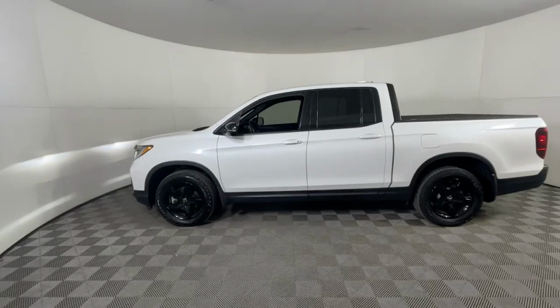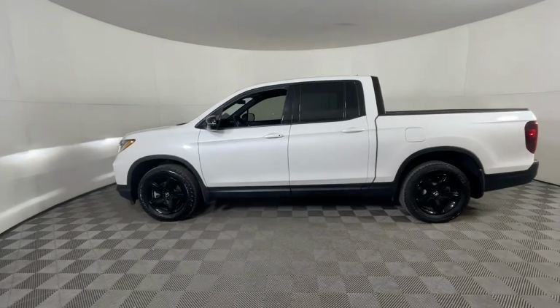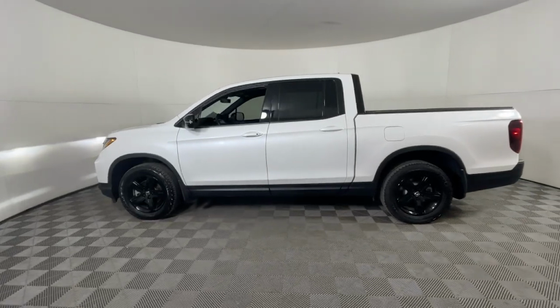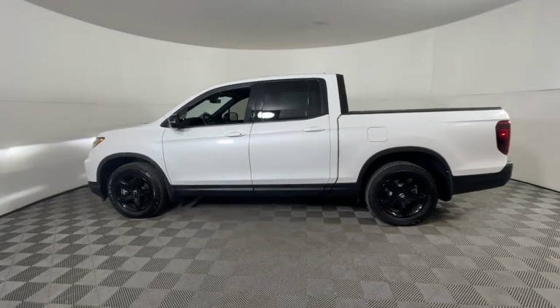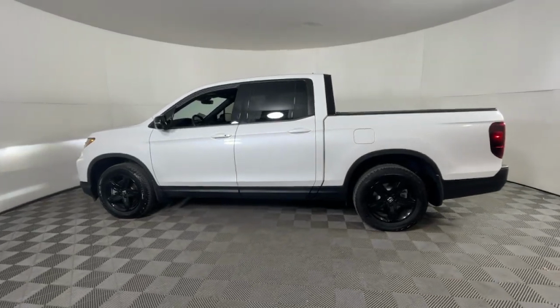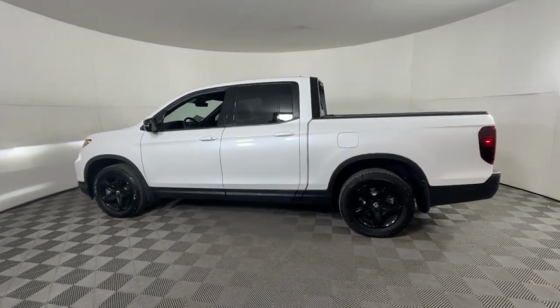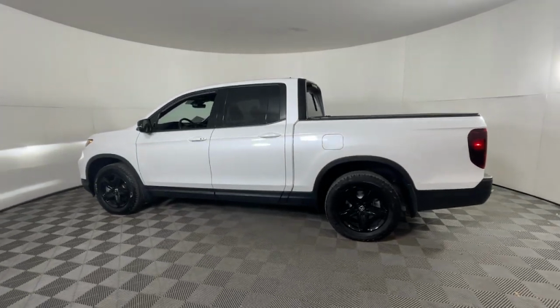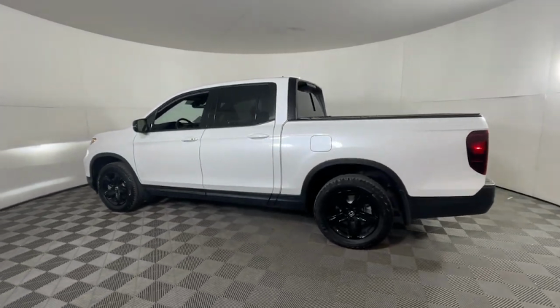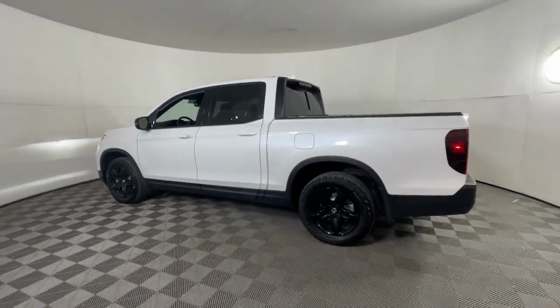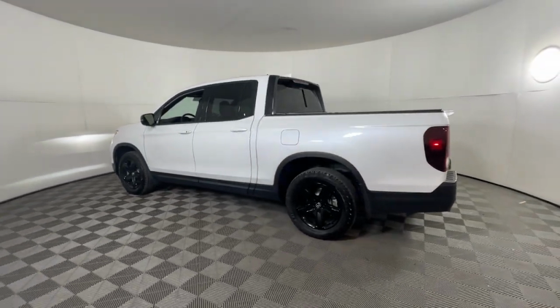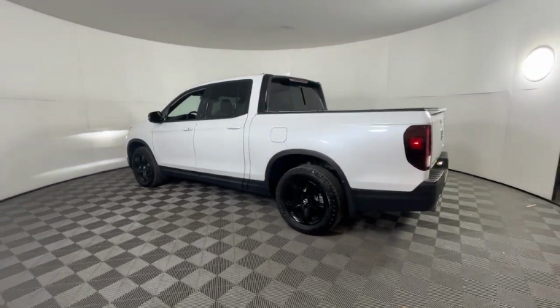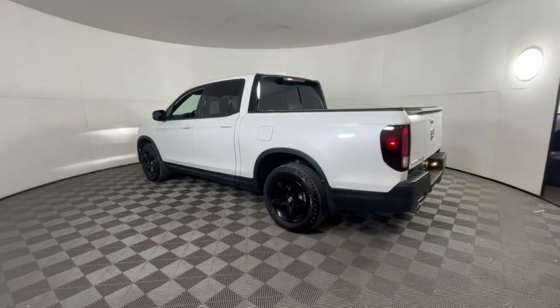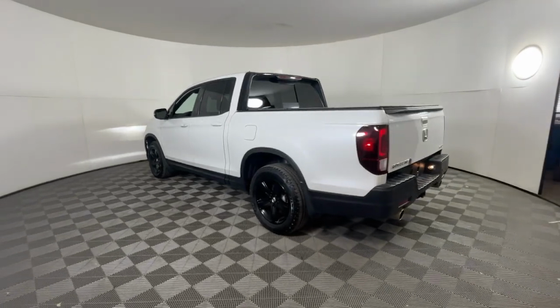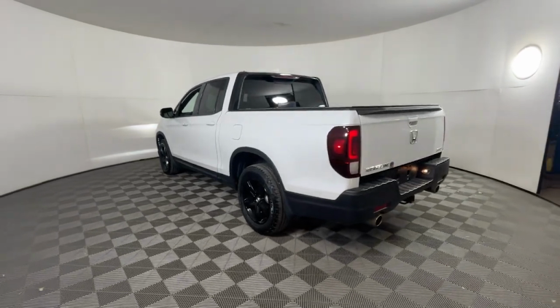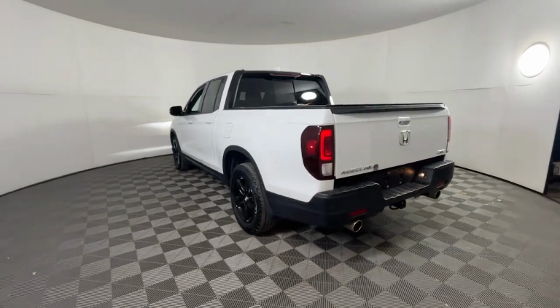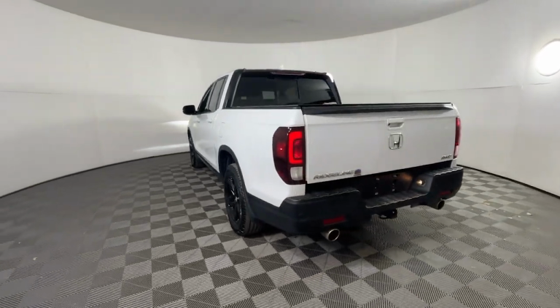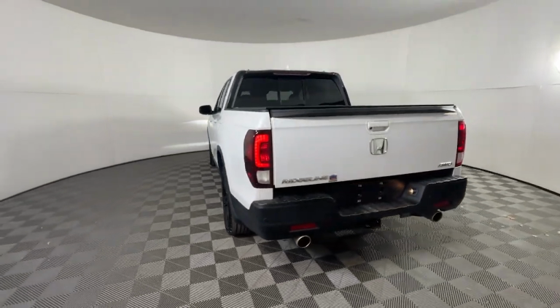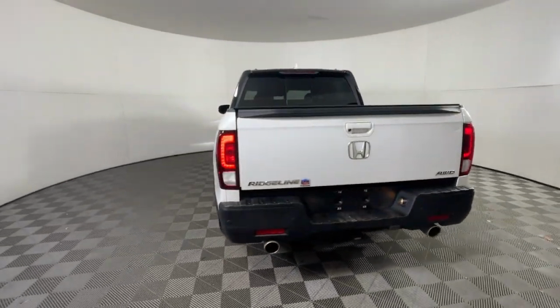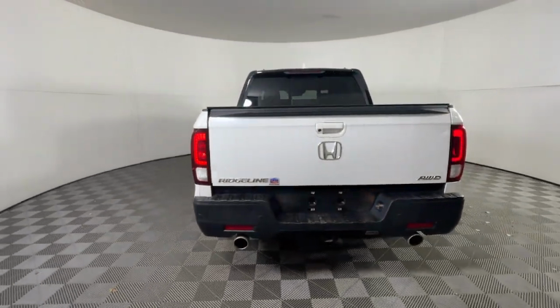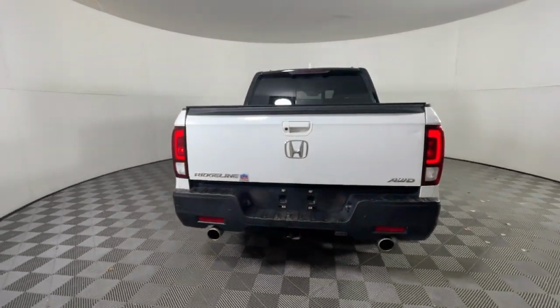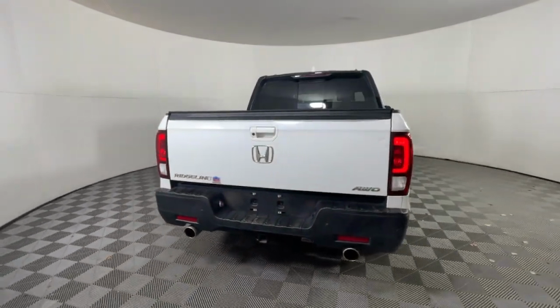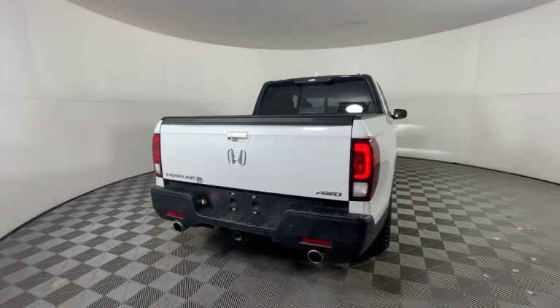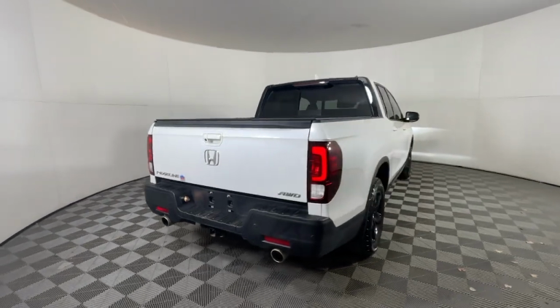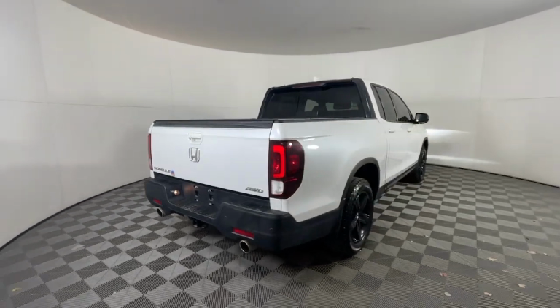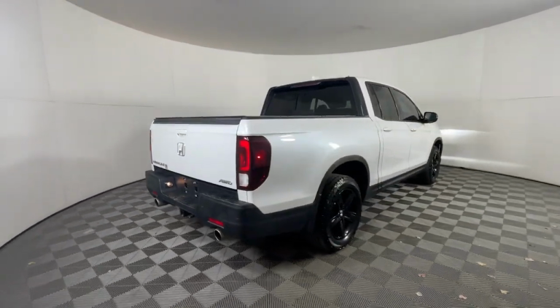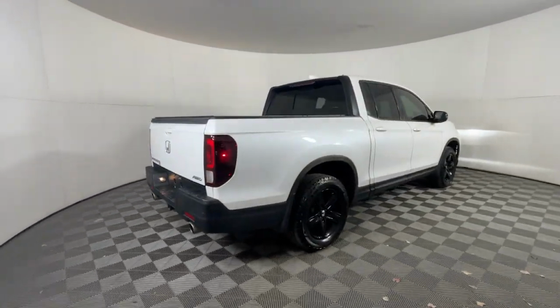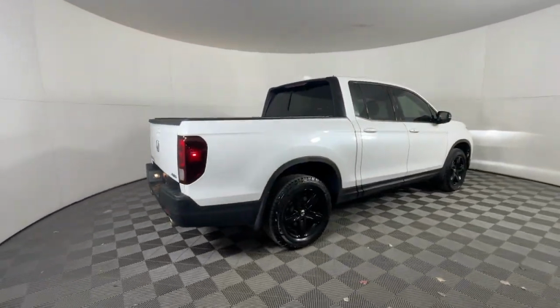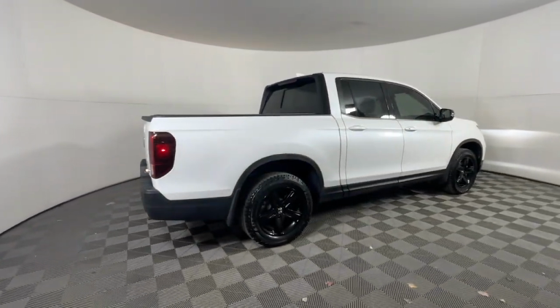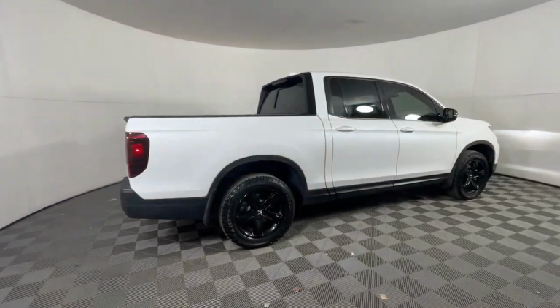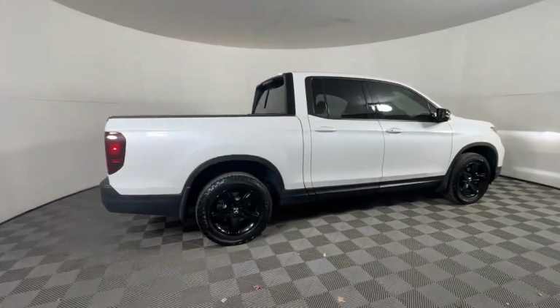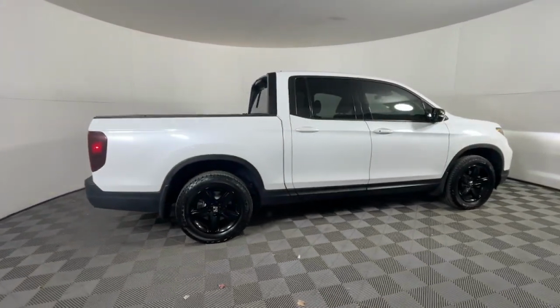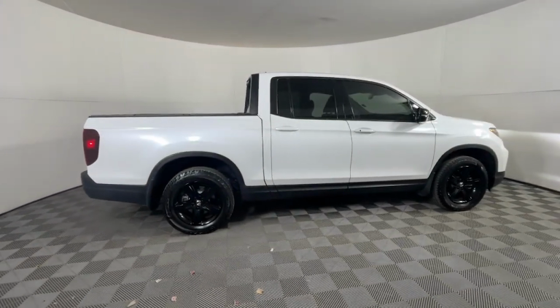You'll have love at first sight with the 2022 Honda Ridgeline. This vehicle is an outstanding buy with fewer than 25,000 miles on the odometer. This Ridgeline takes a thoughtful approach to meeting the demands of your active lifestyle.